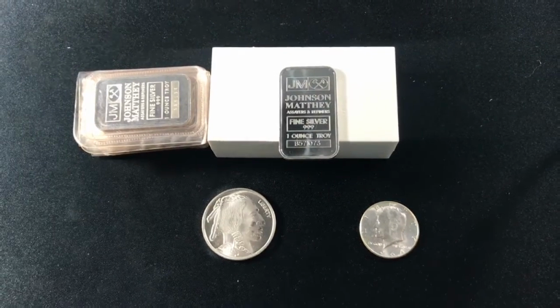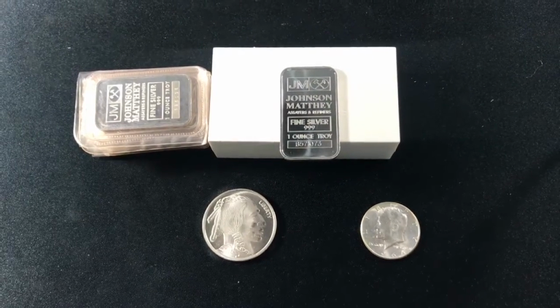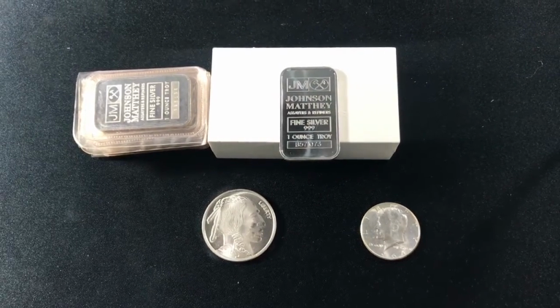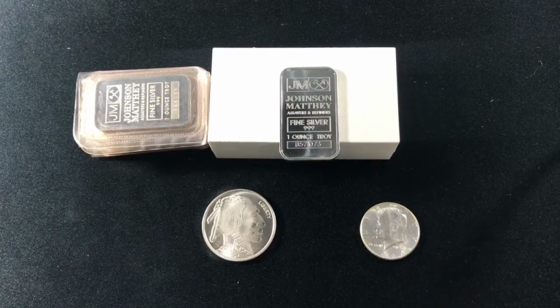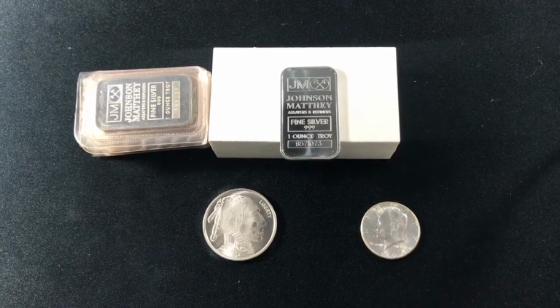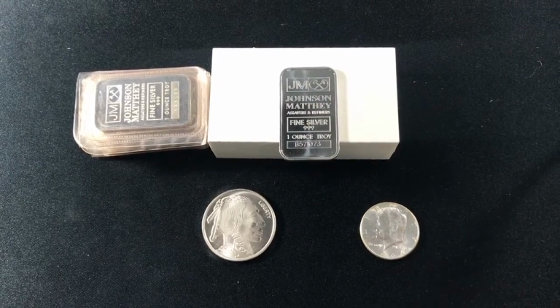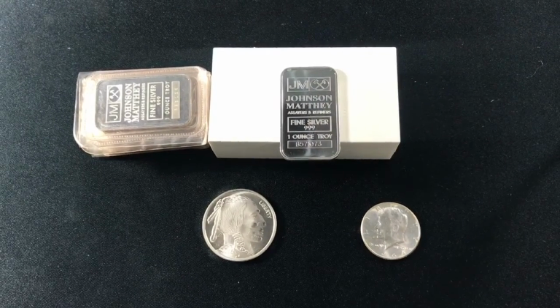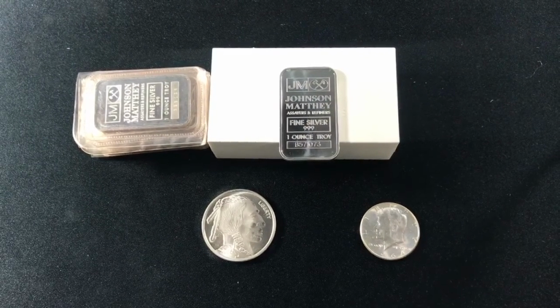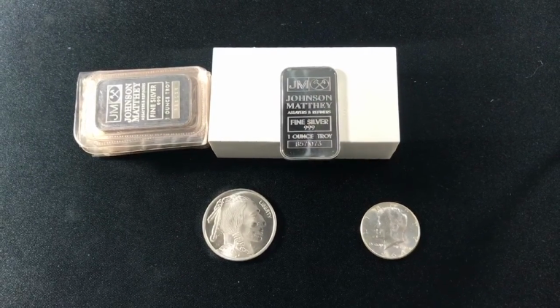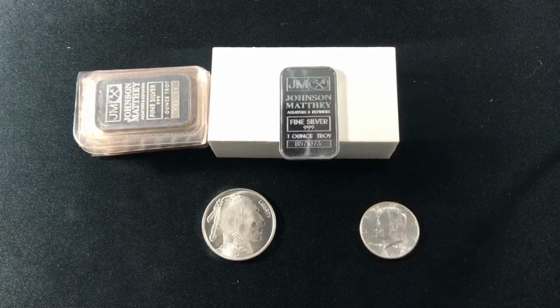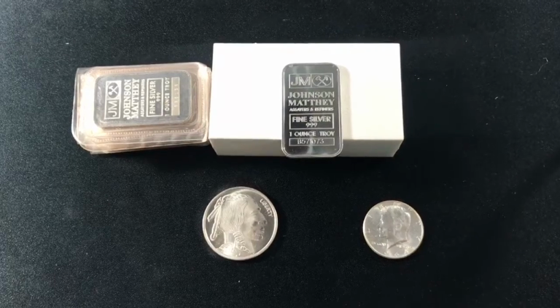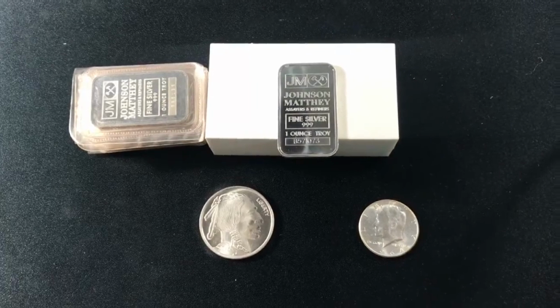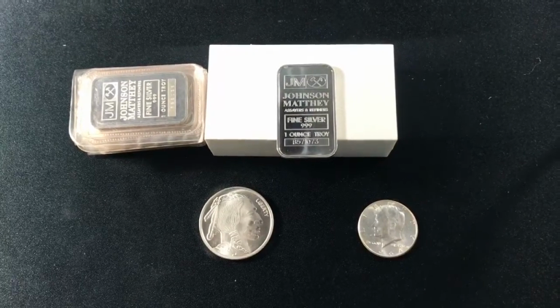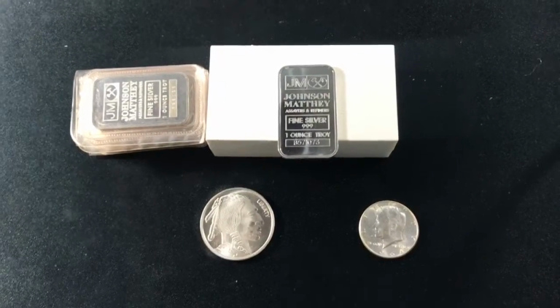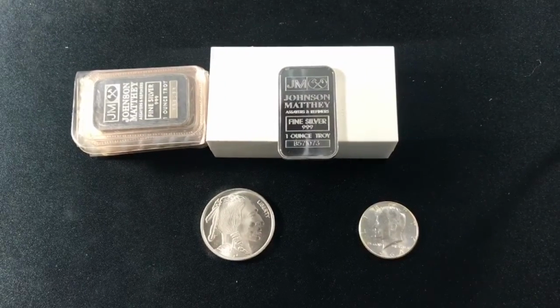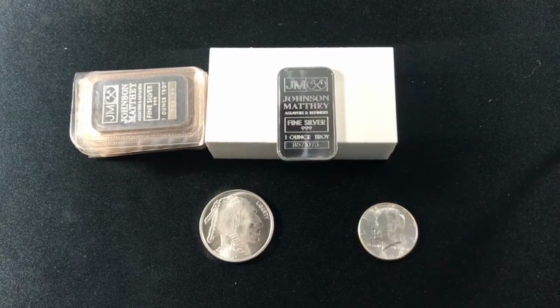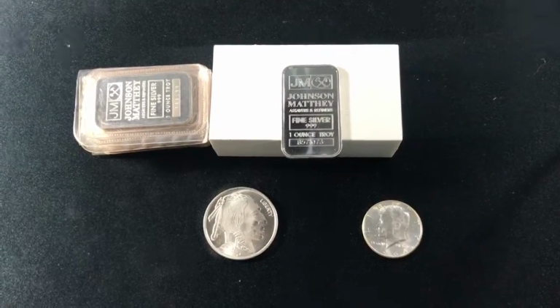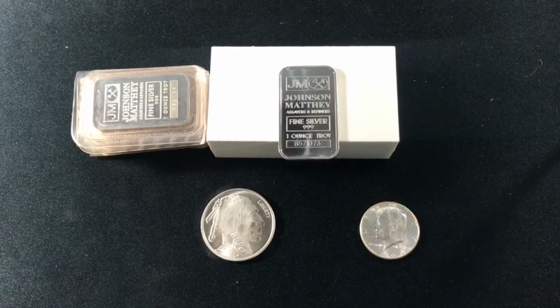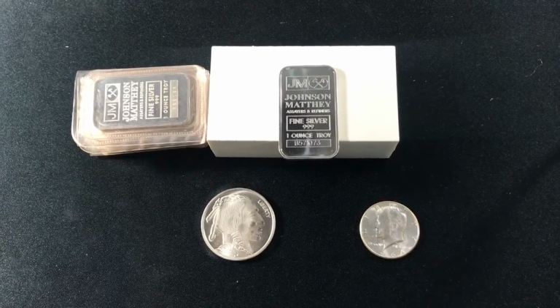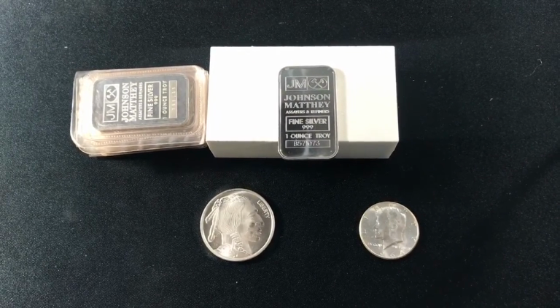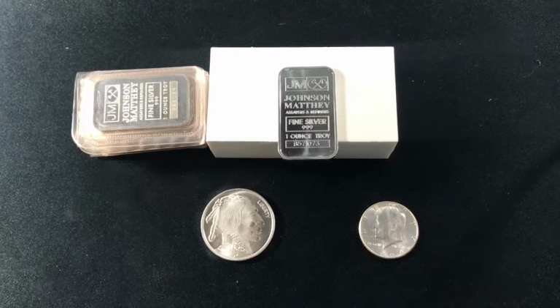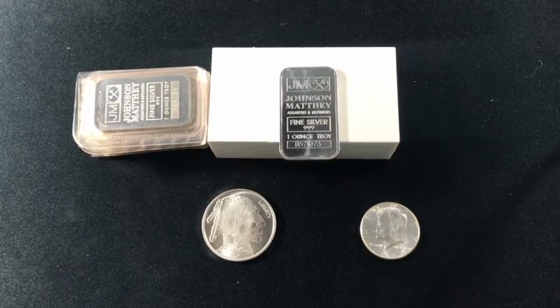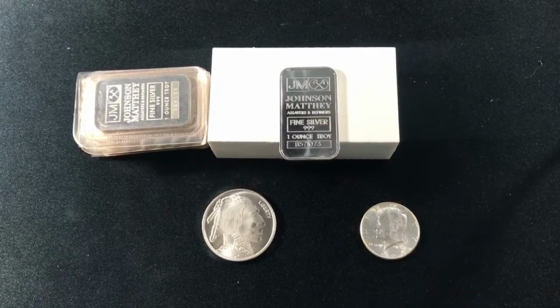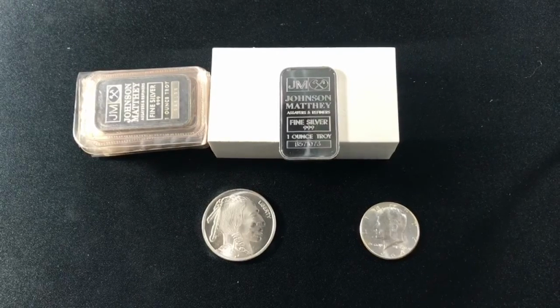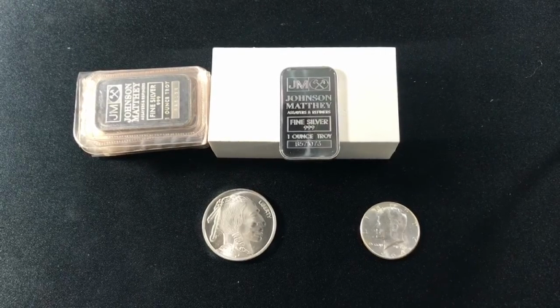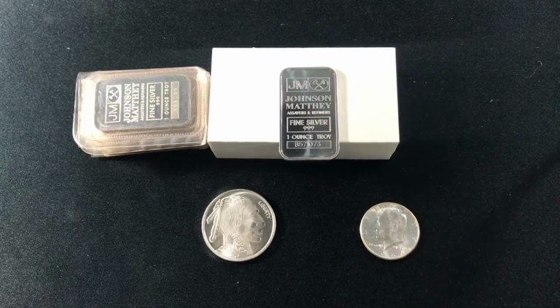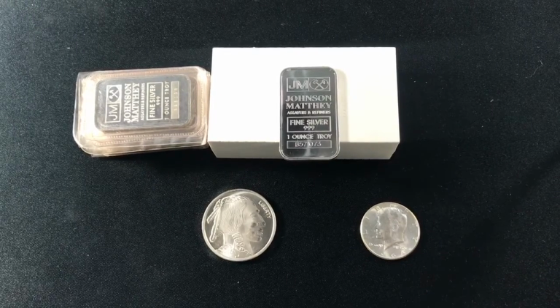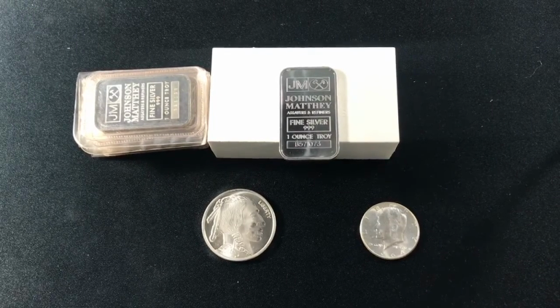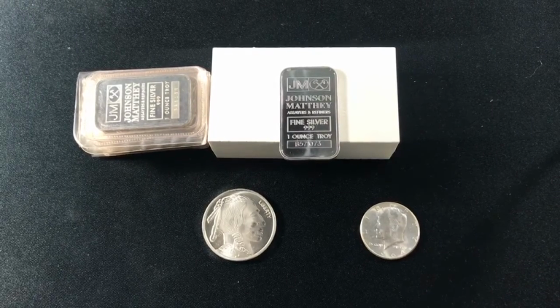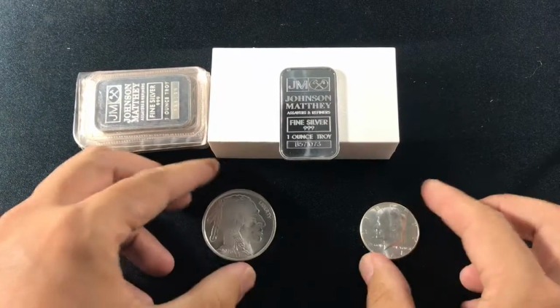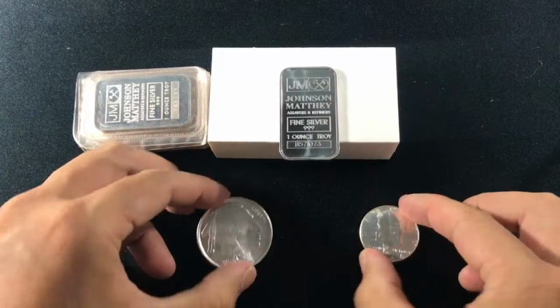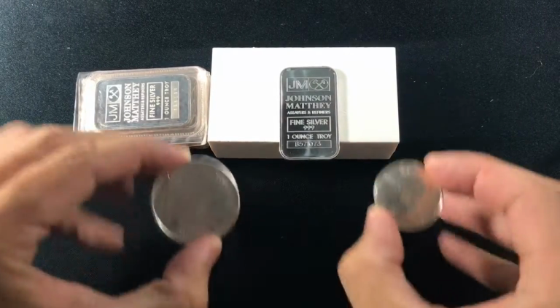Today I wanted to break down blockchain for stackers, and what I mean by that is silver actually makes a great representation of how these blocks work. What you see in front of you represents a buyer, a seller, and the product or transaction.